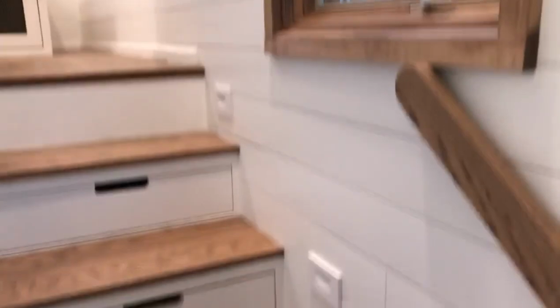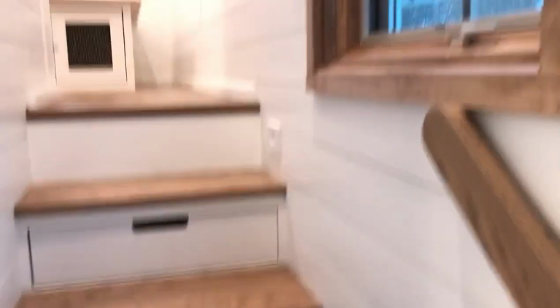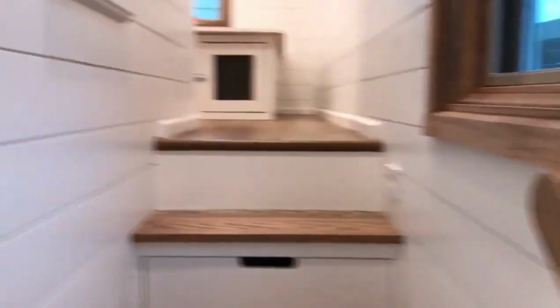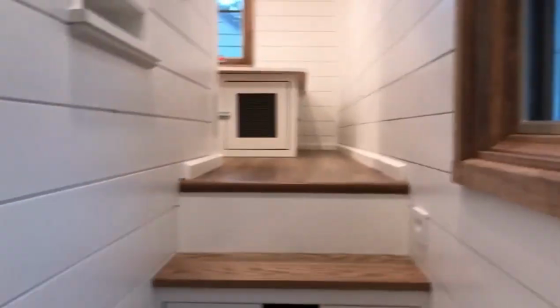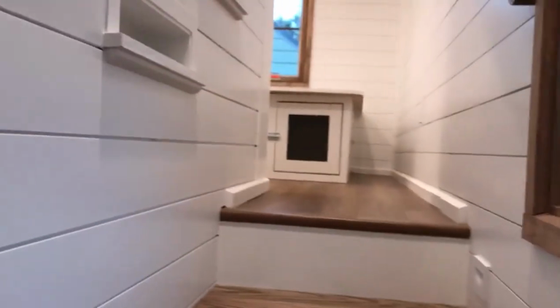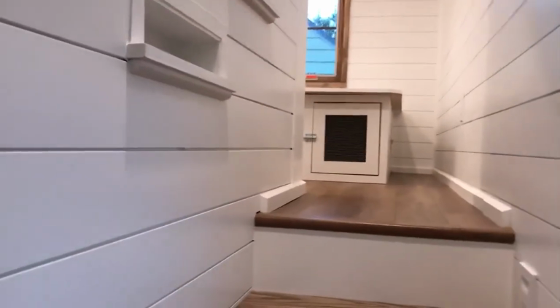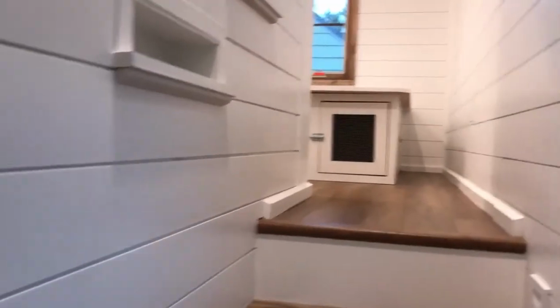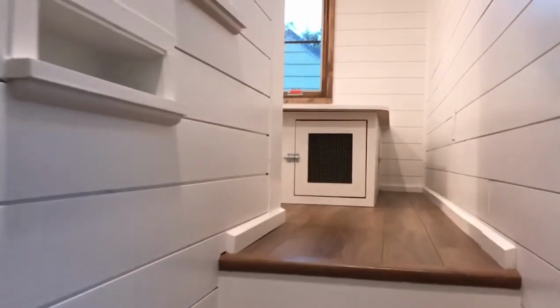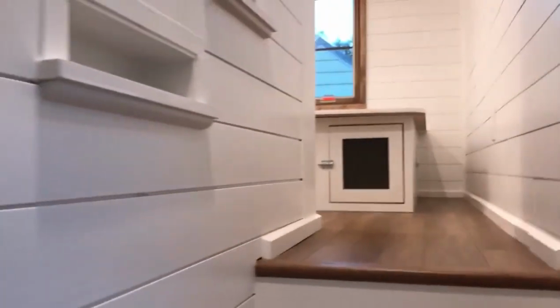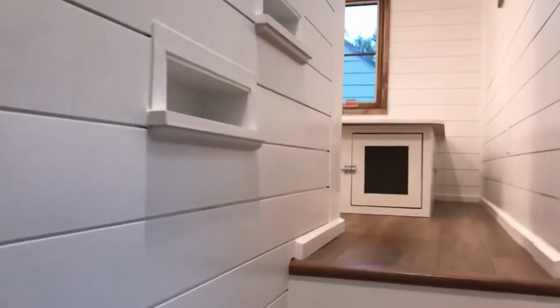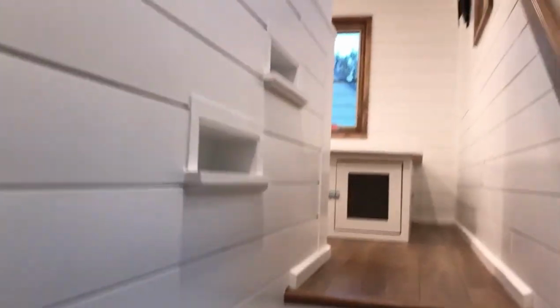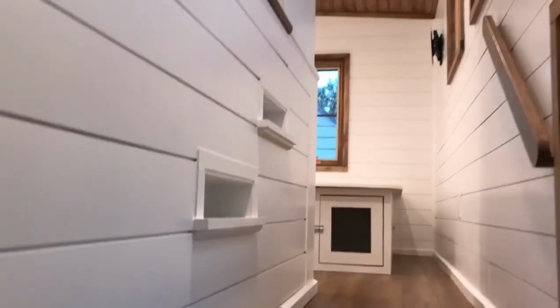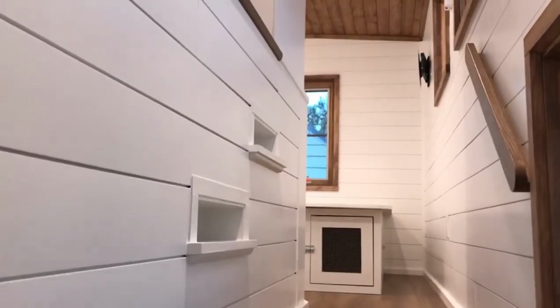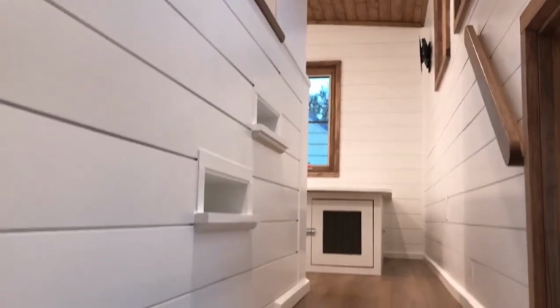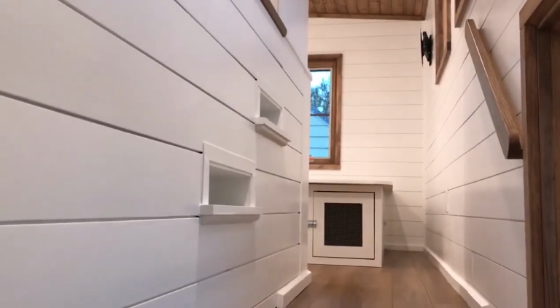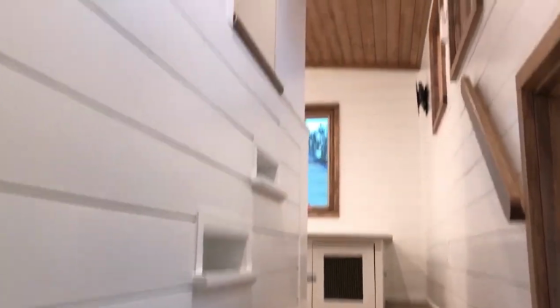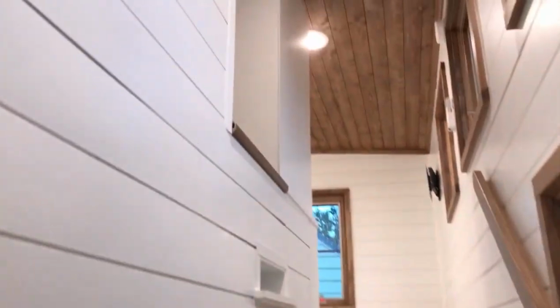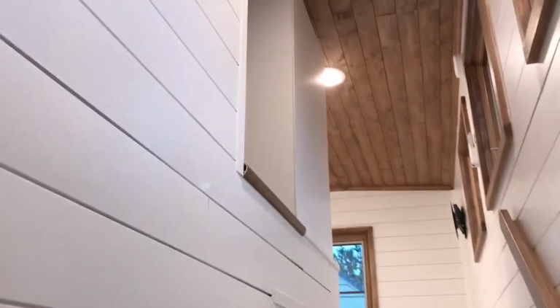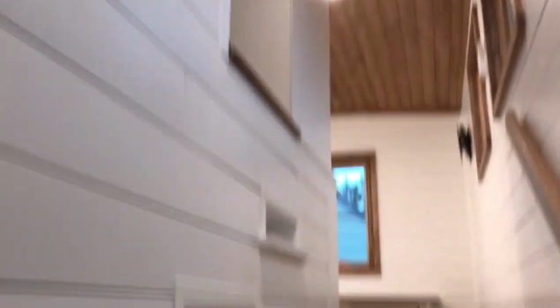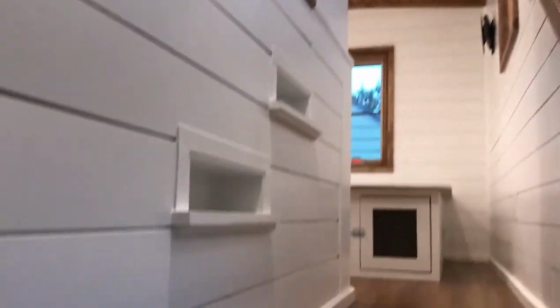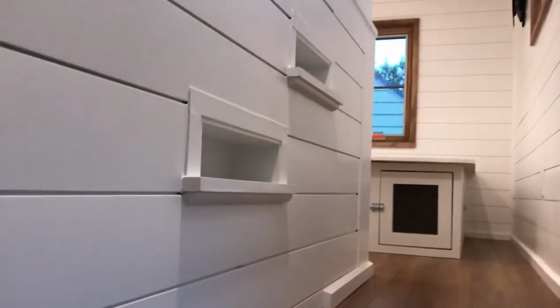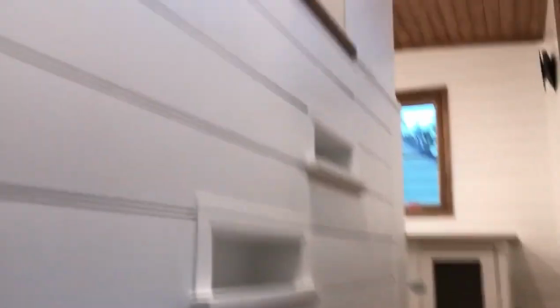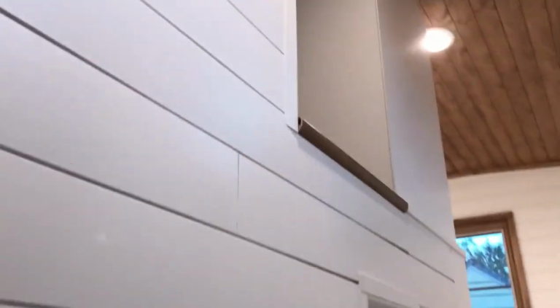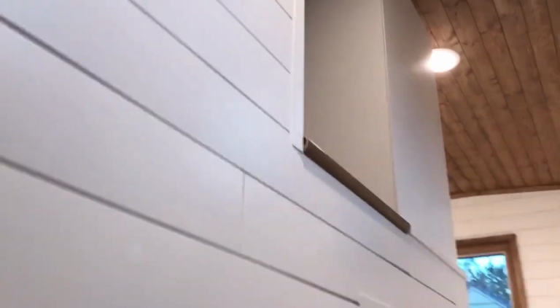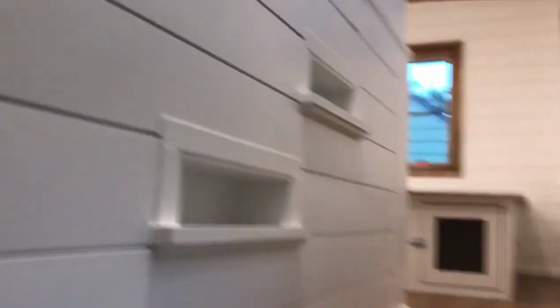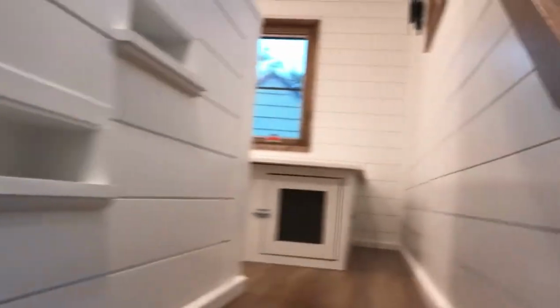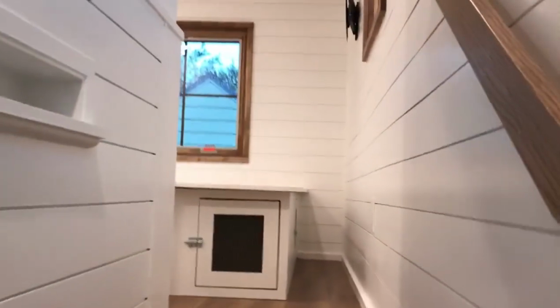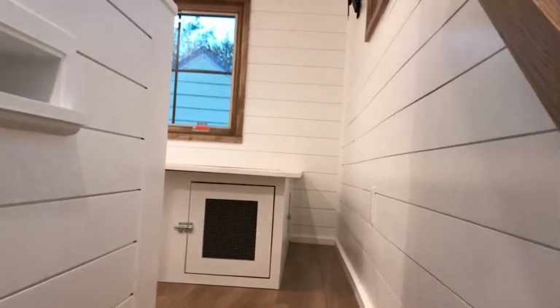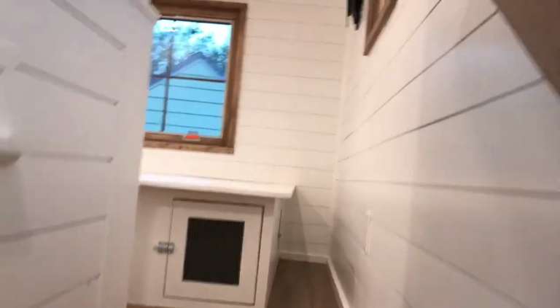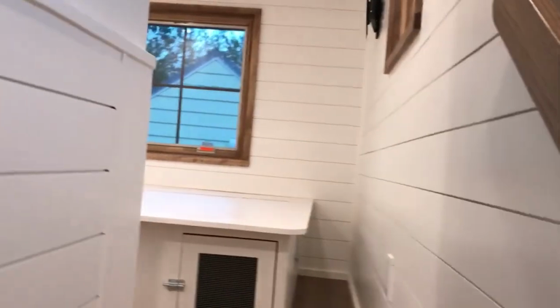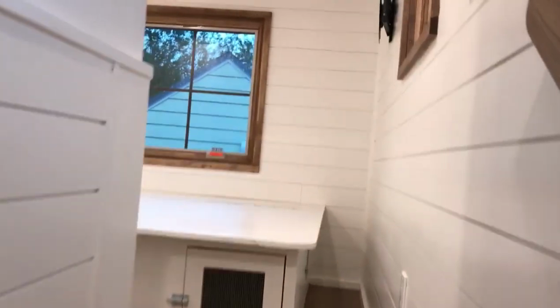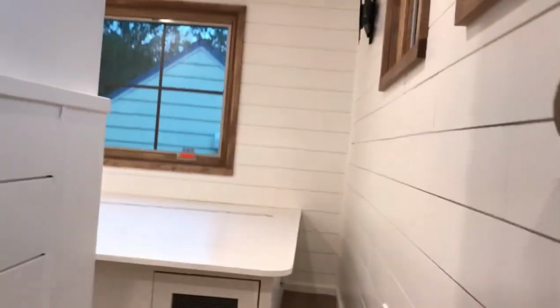People ask where's the water heater, where does the washer and dryer go — it depends on your layout. Those are the little steps to go up into the storage loft.